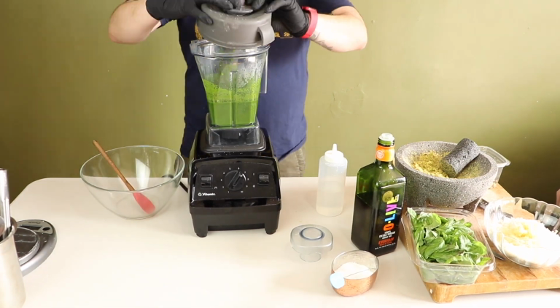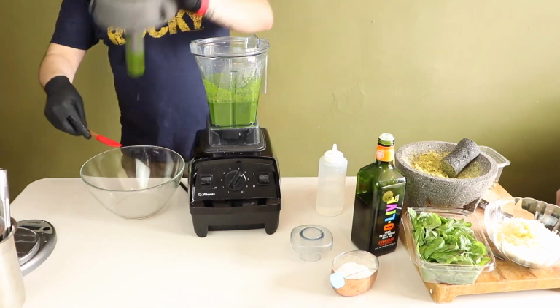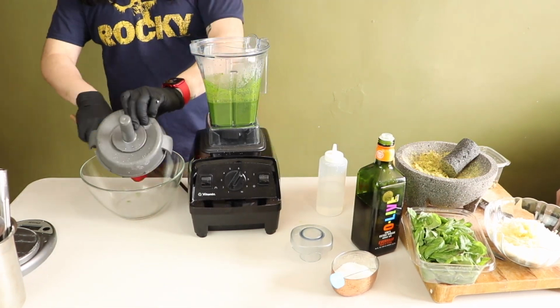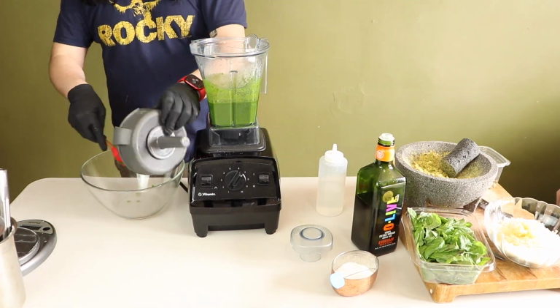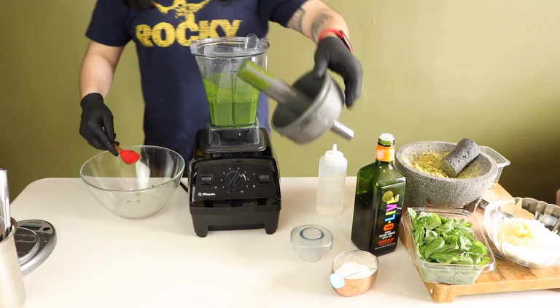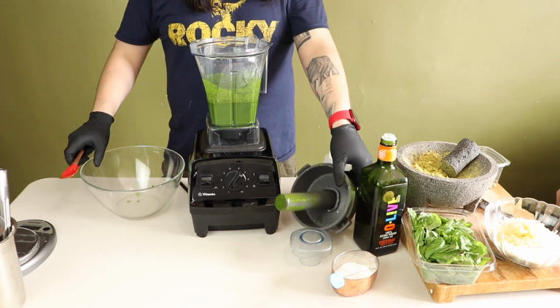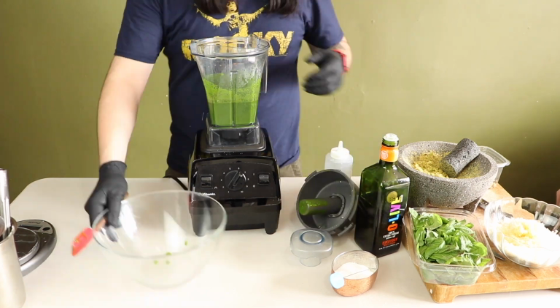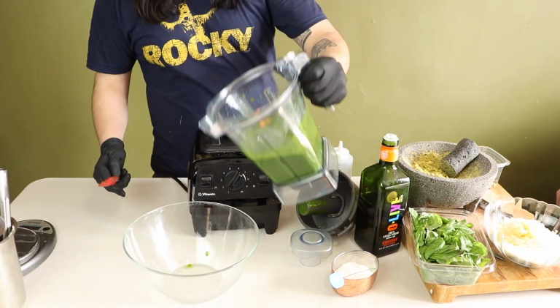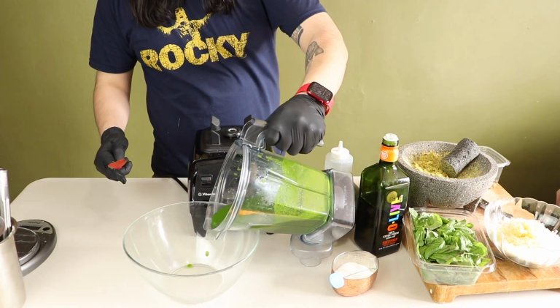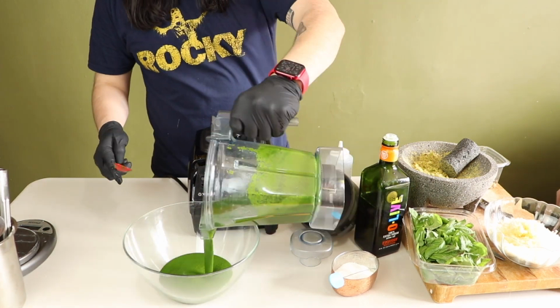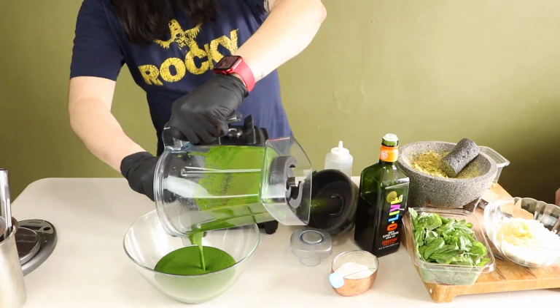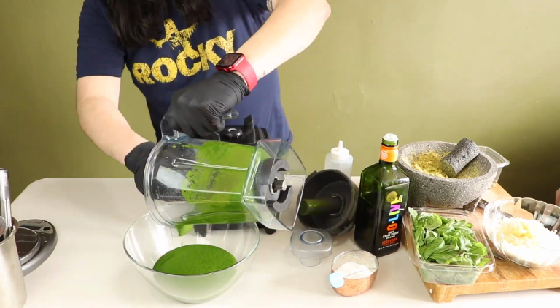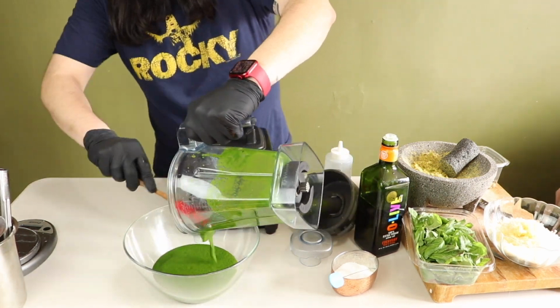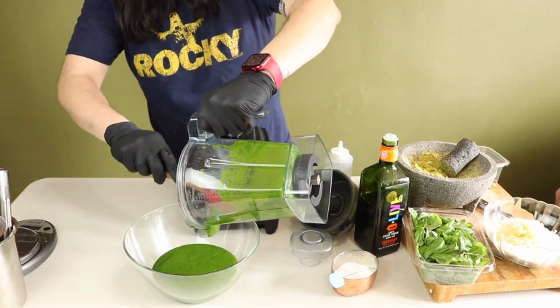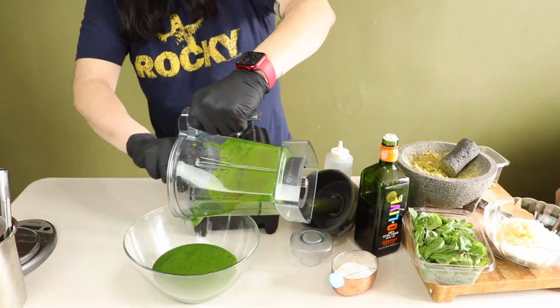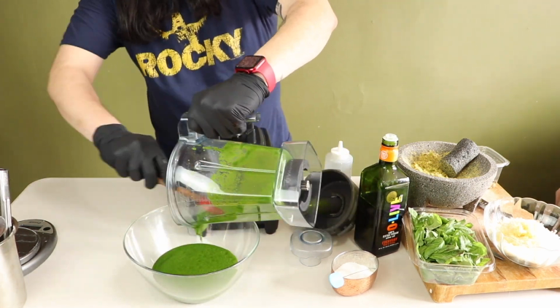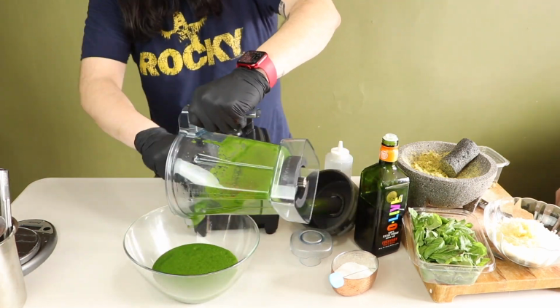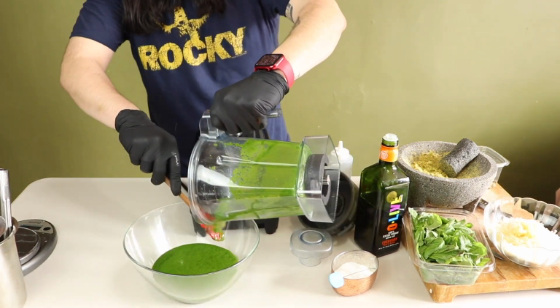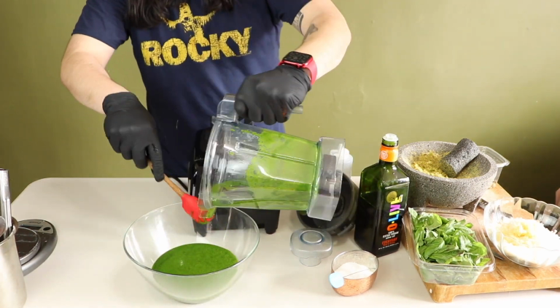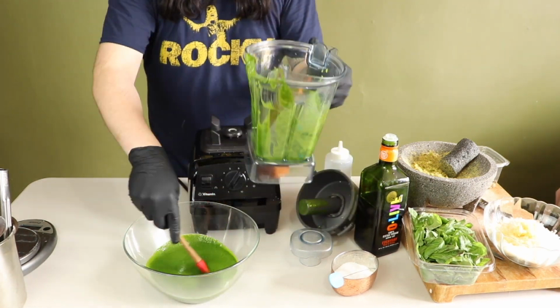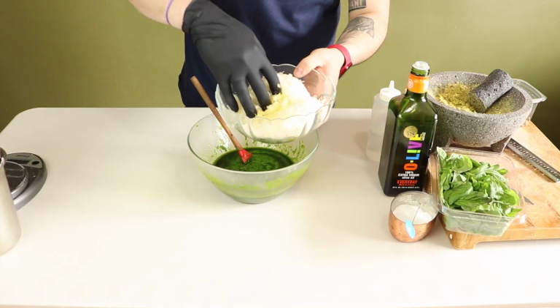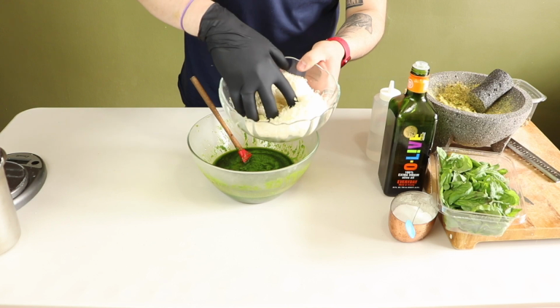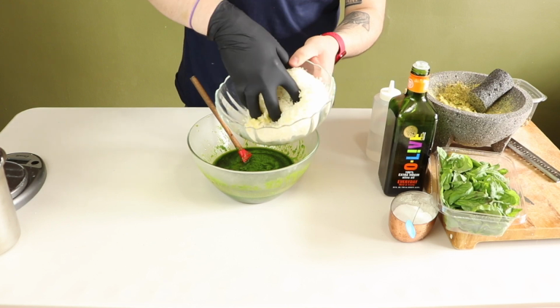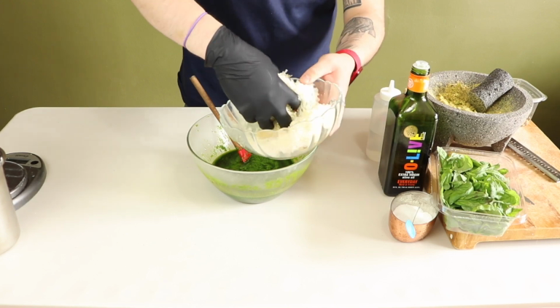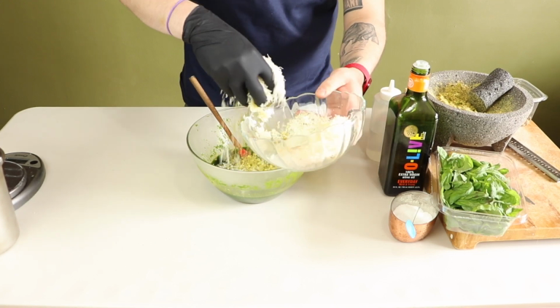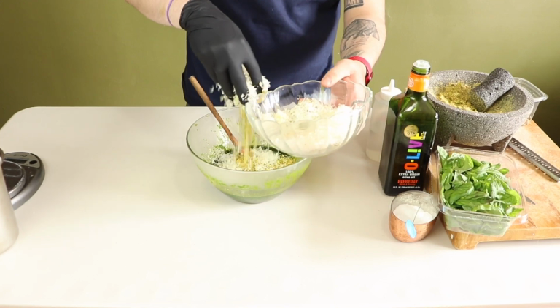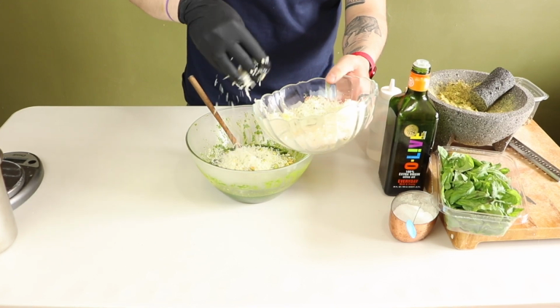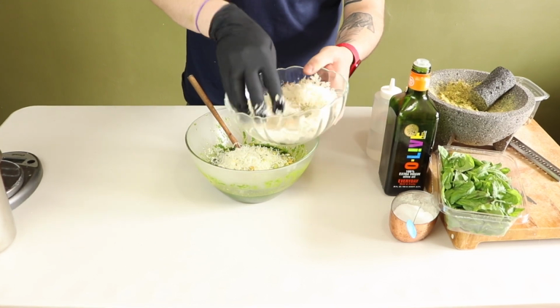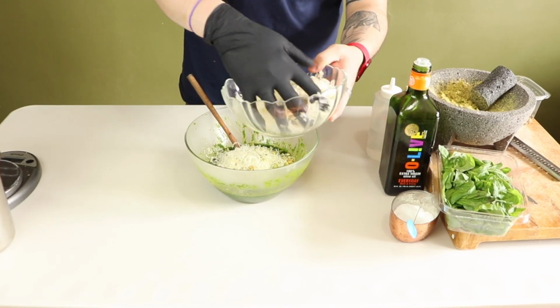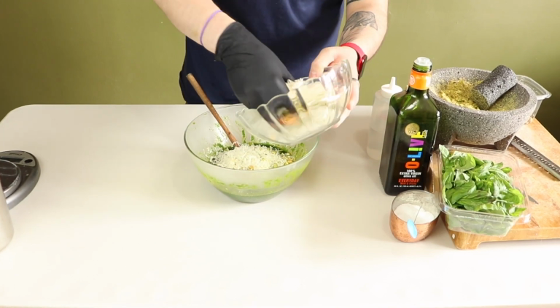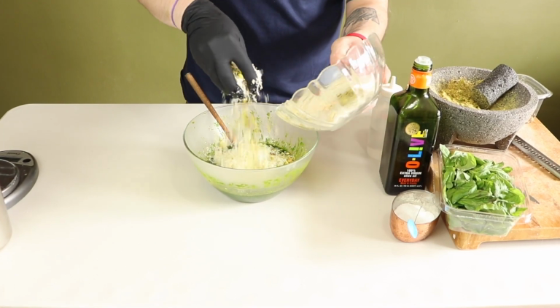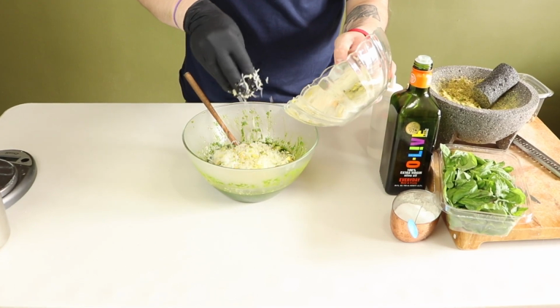I'm adding a little bit of salt. Remember, your pecorino and your parmesan are both salty cheeses, so don't go crazy with the salt. You can always add more.